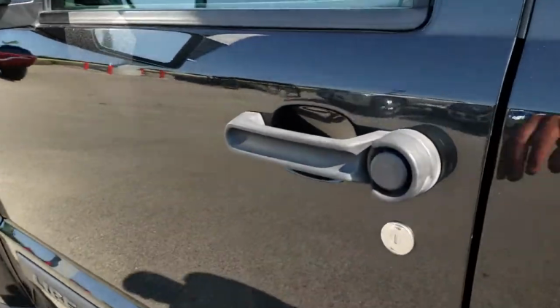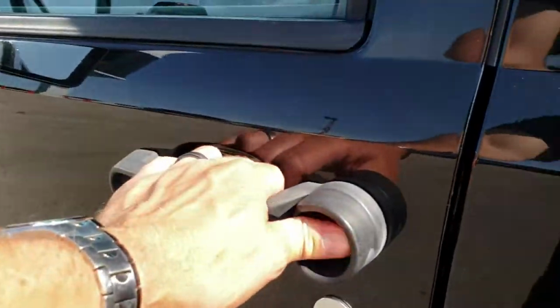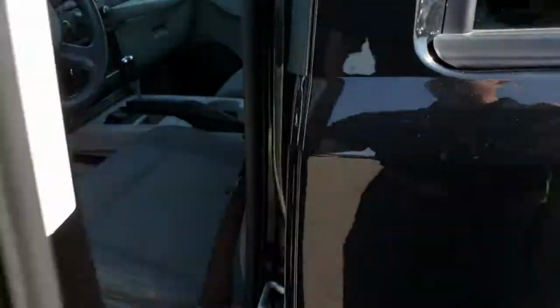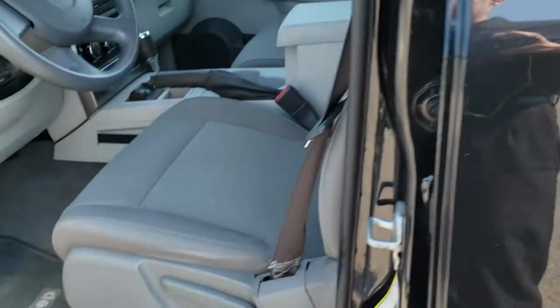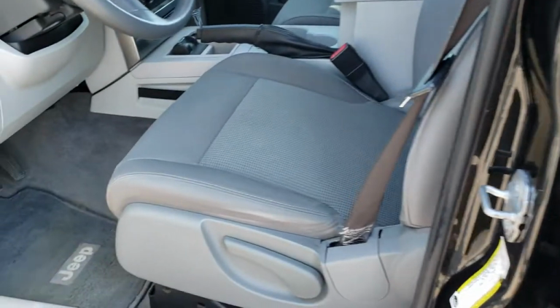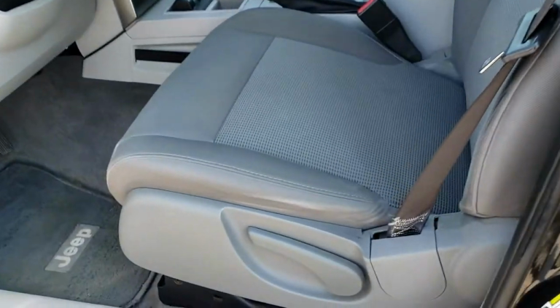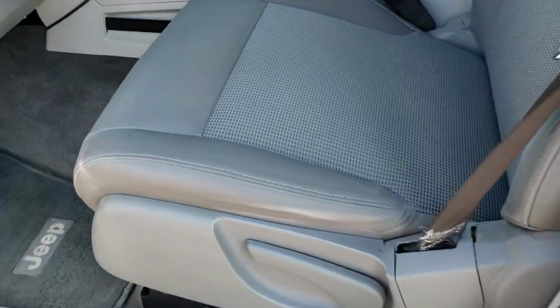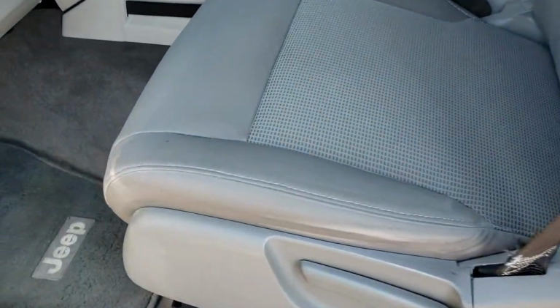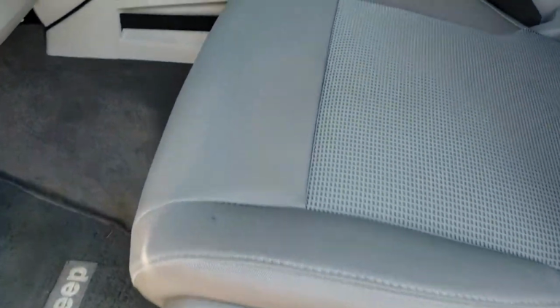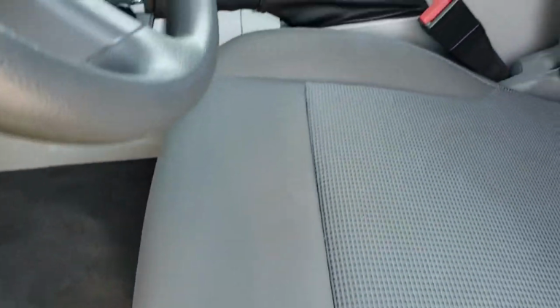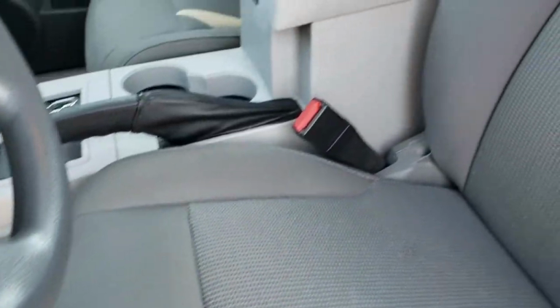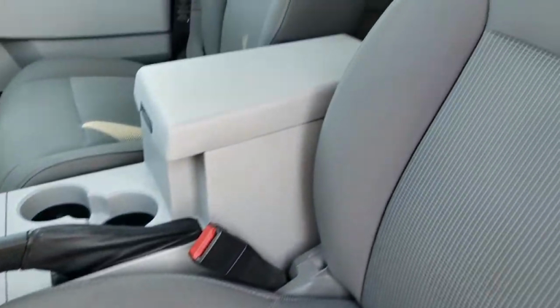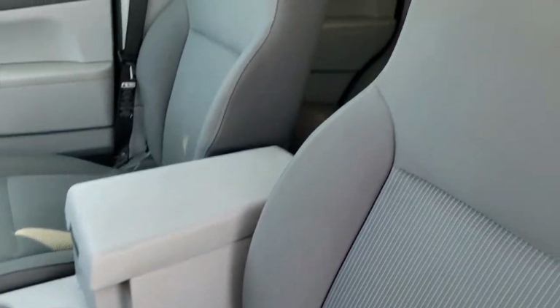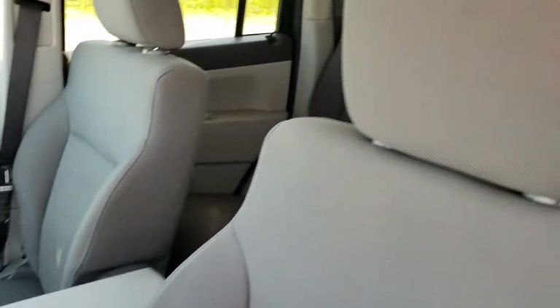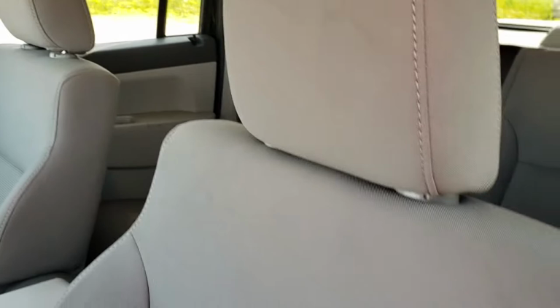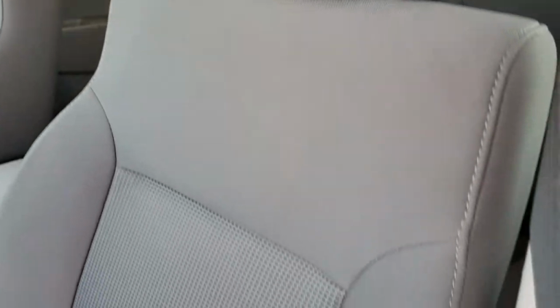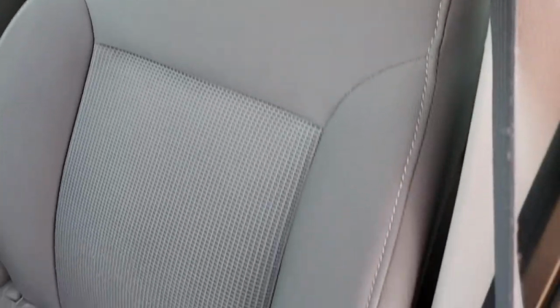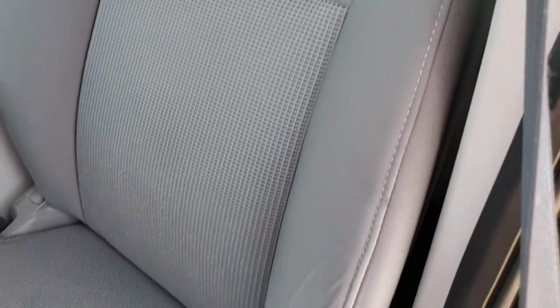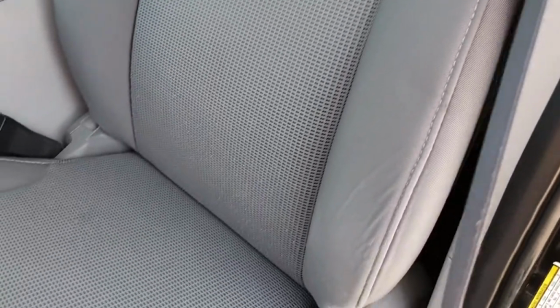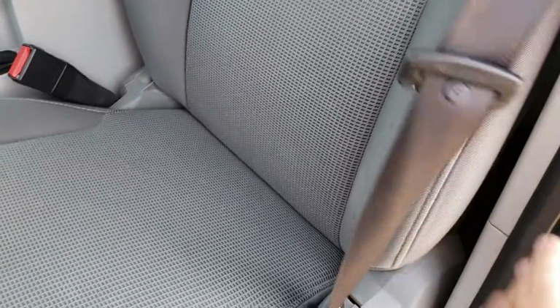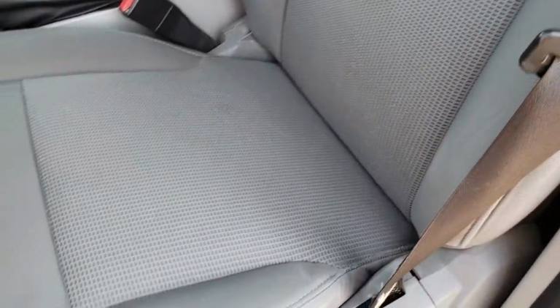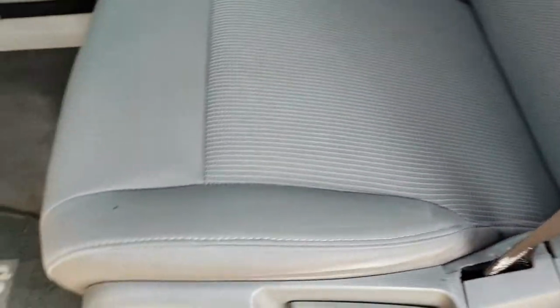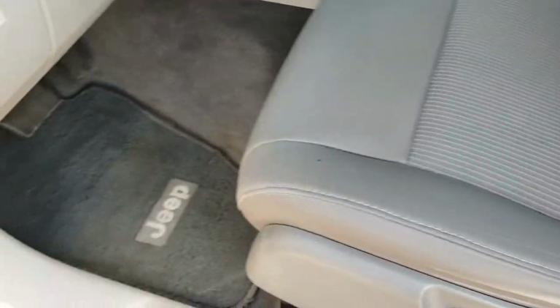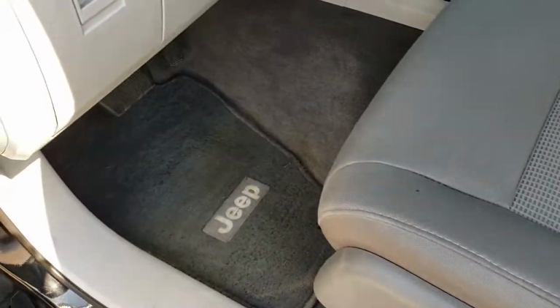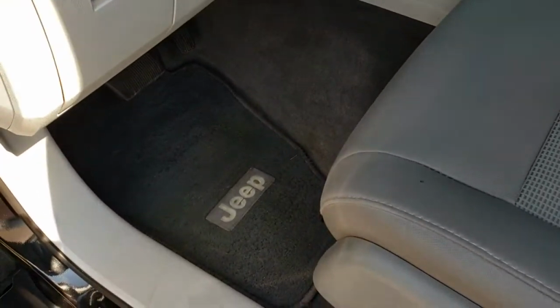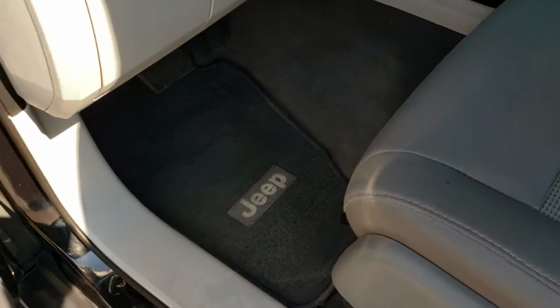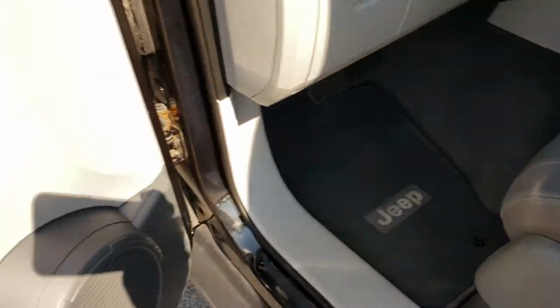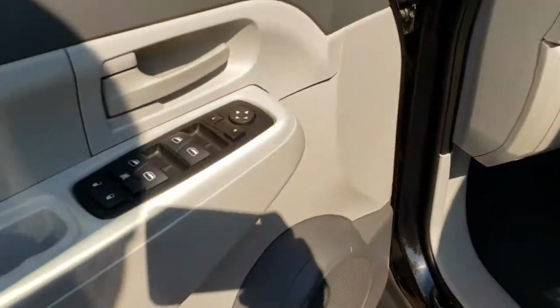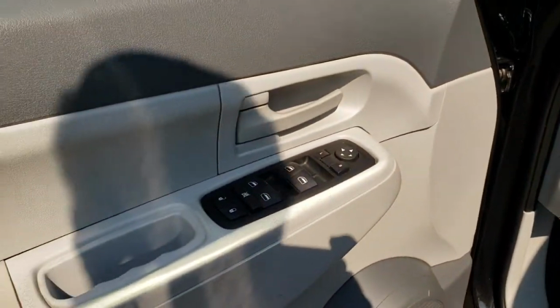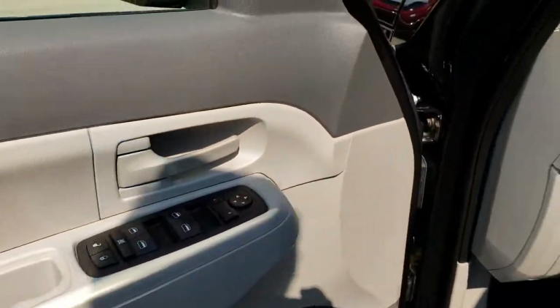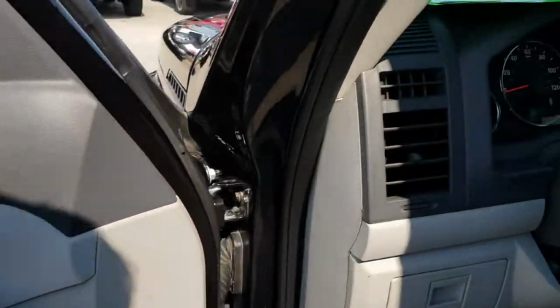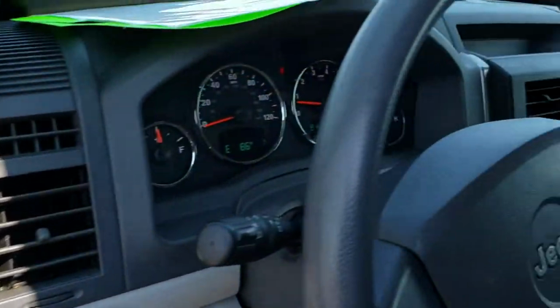Inside, the sport package gives you the gray cloth interior. There are no rips, no tears in these seats. They are in very nice condition. It has factory floor mats throughout, power windows, power locks, and power mirrors.